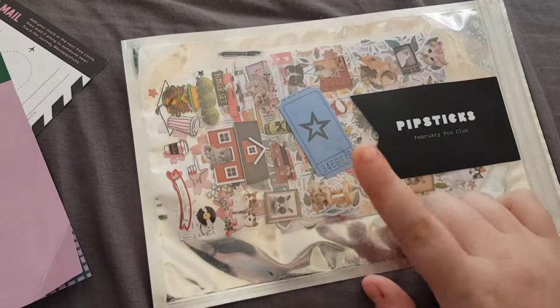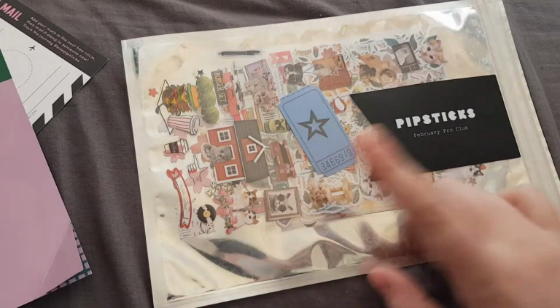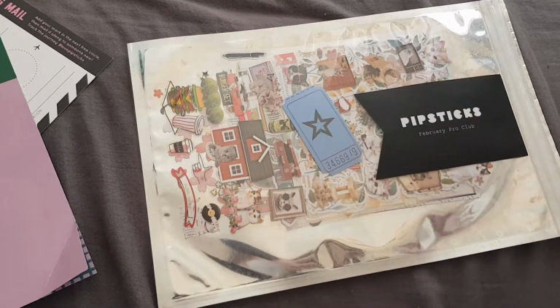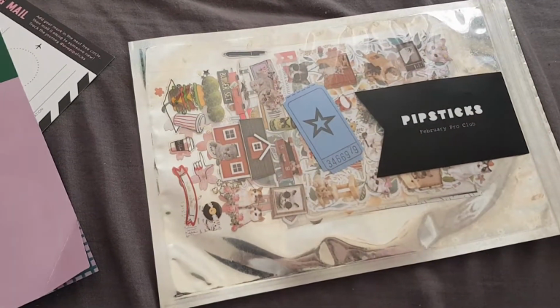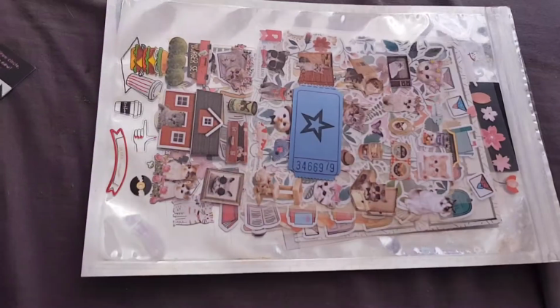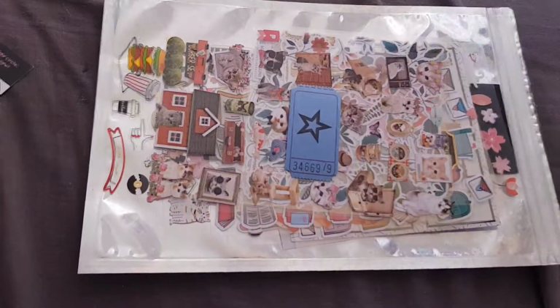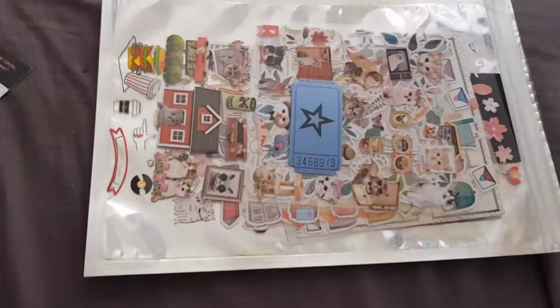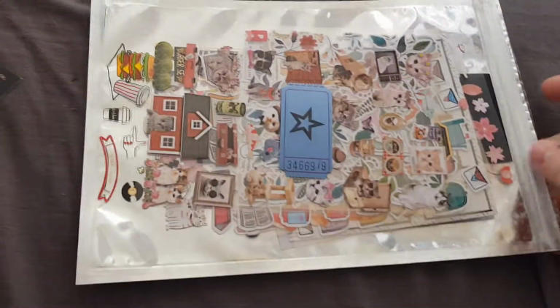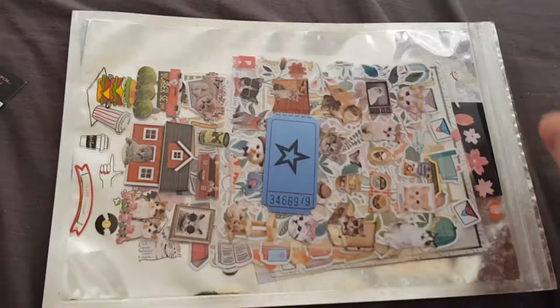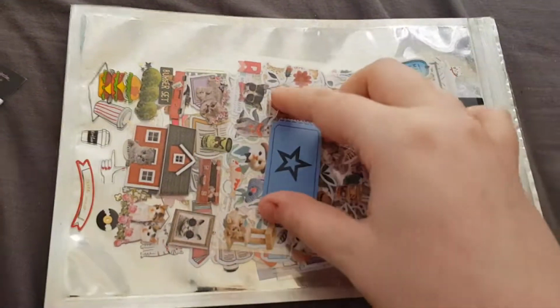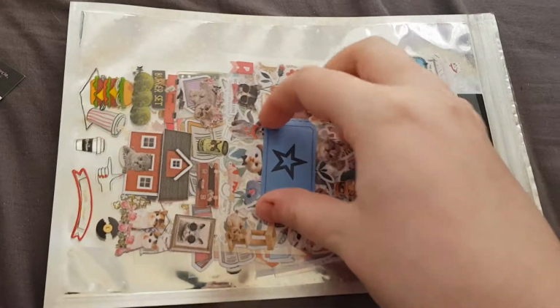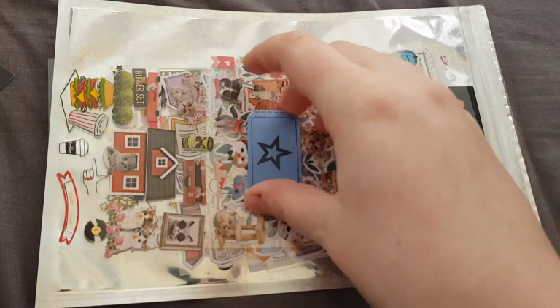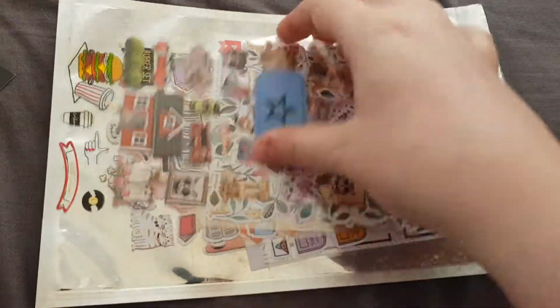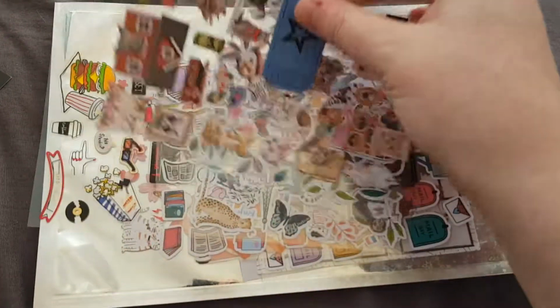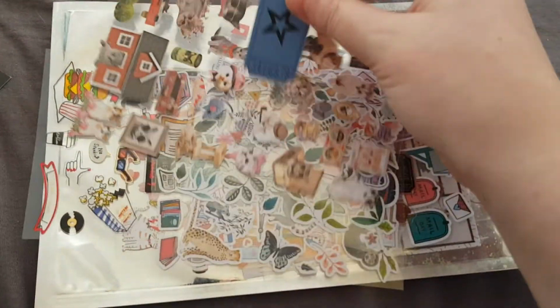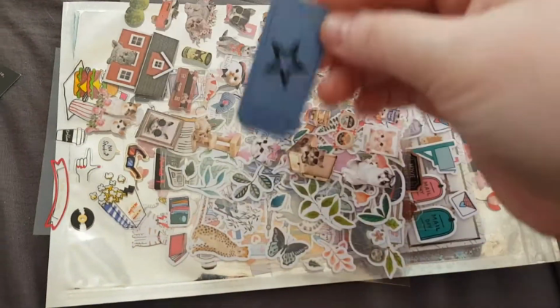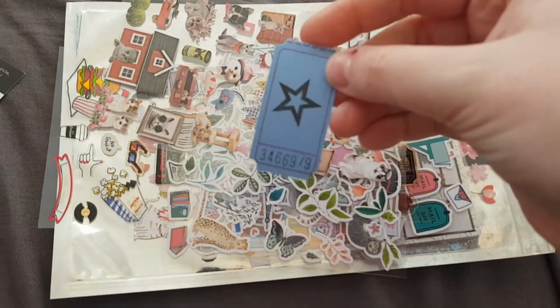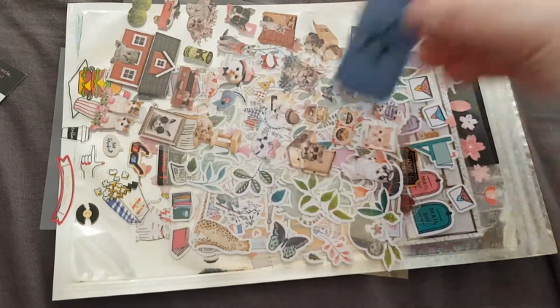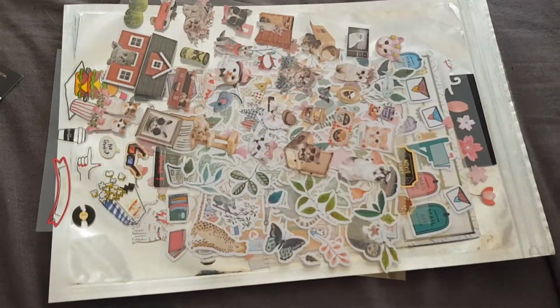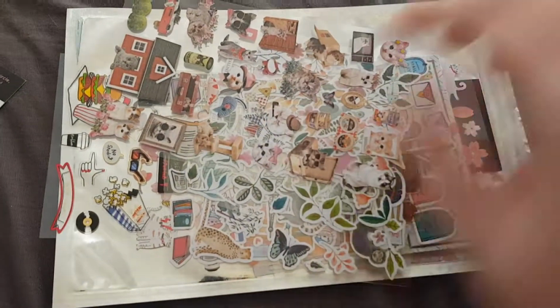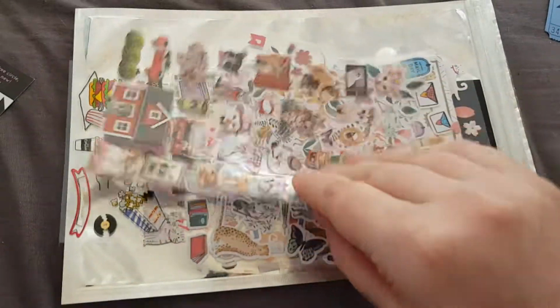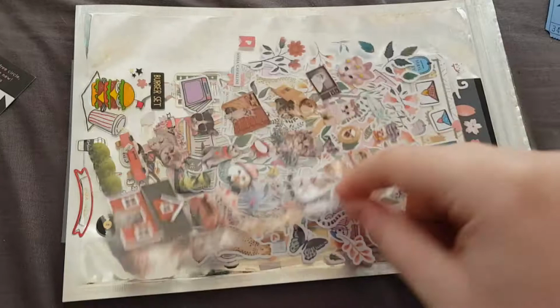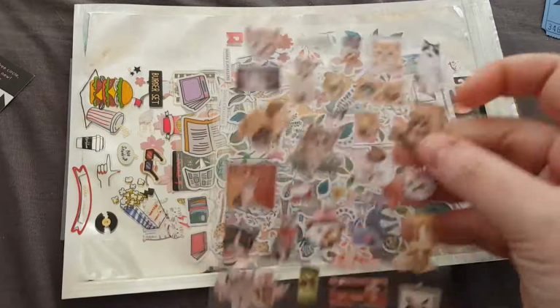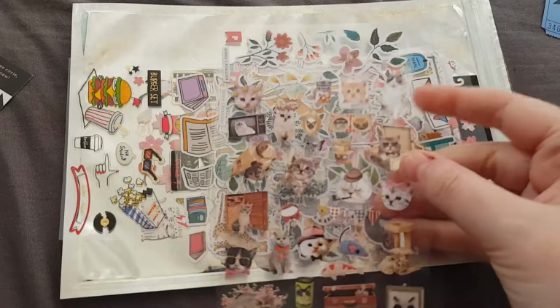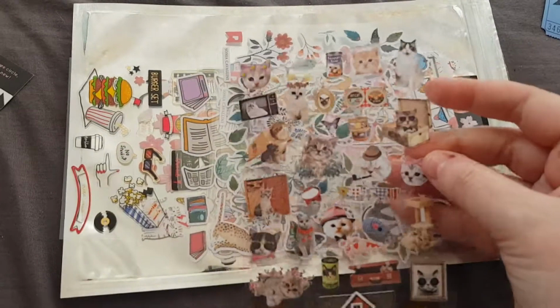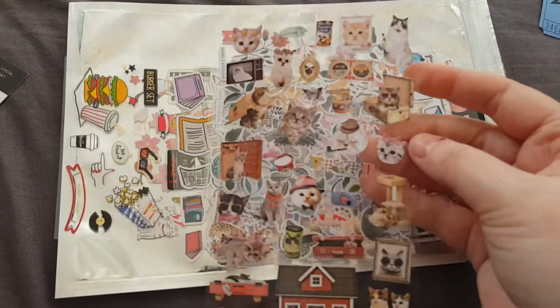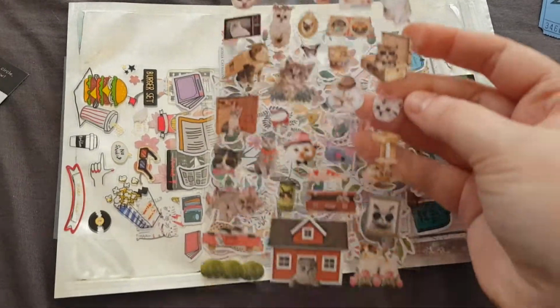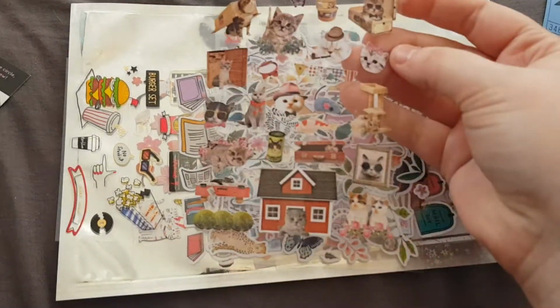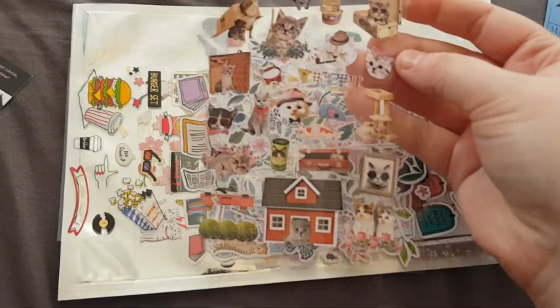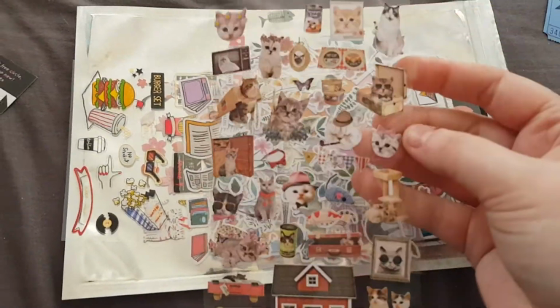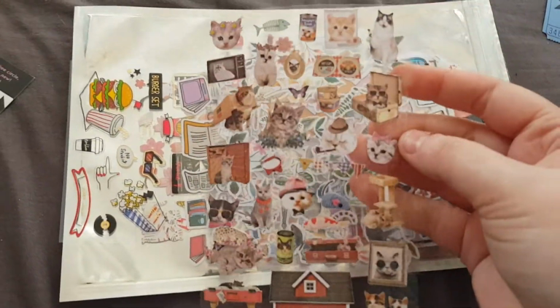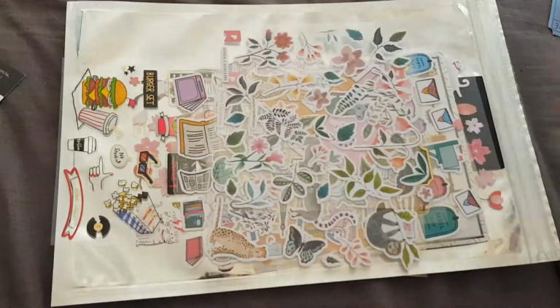I'll just pause and open this up for you guys. Okay, so in here we have the raffle tickets for this month, and then we have this gorgeous sheet of stickers with the little keys on it.